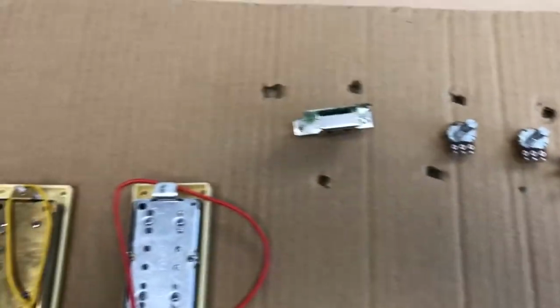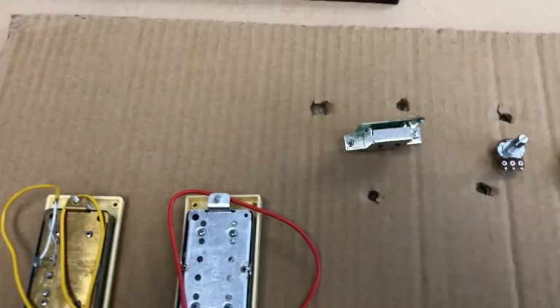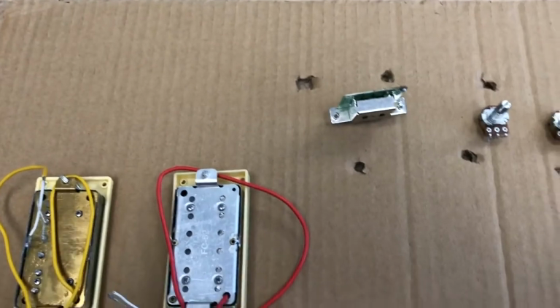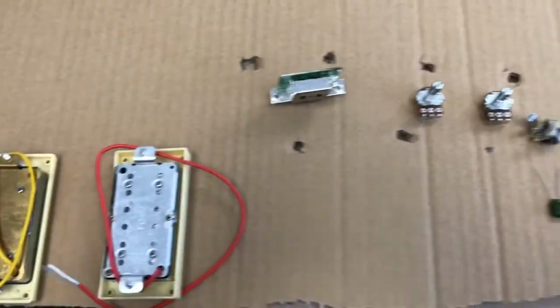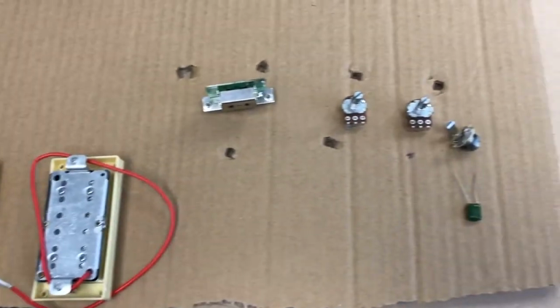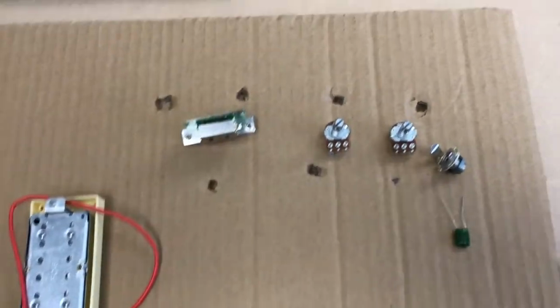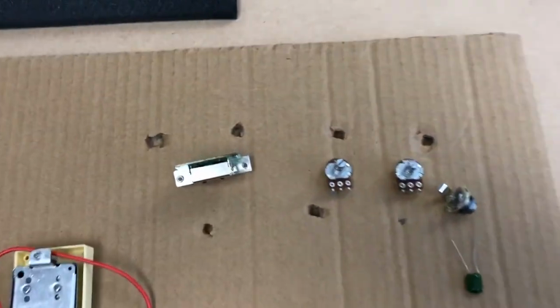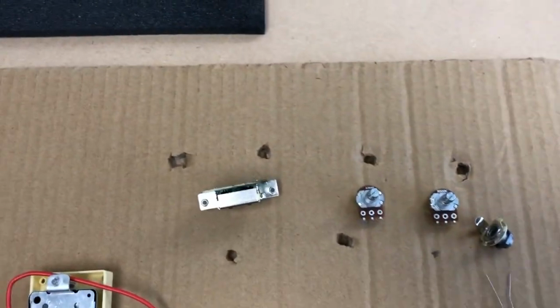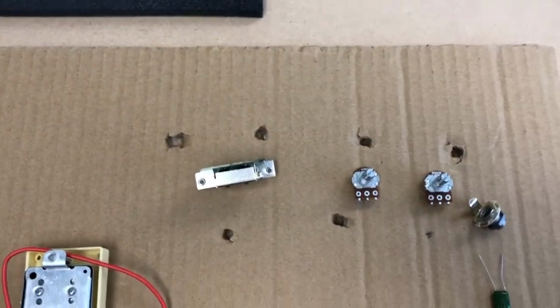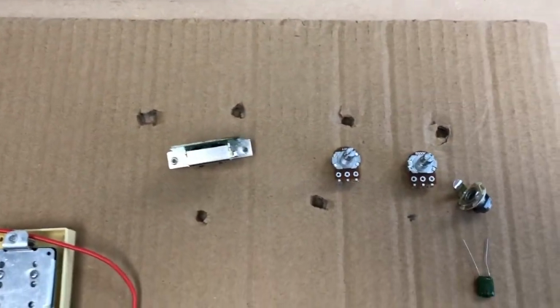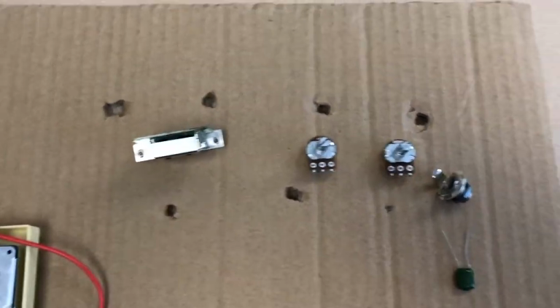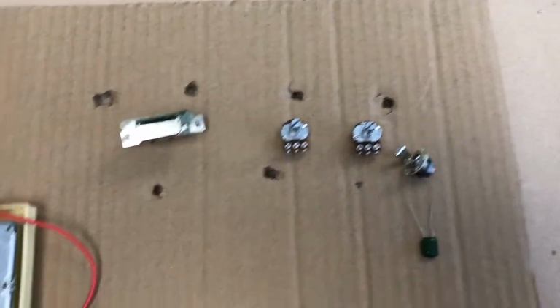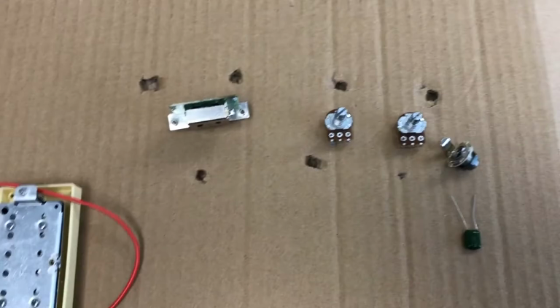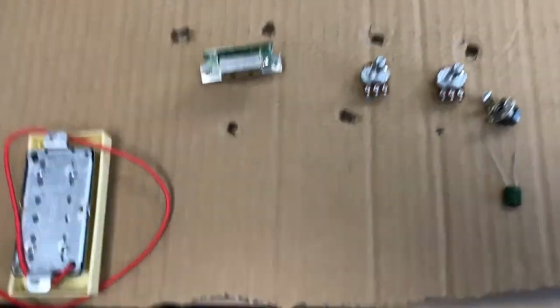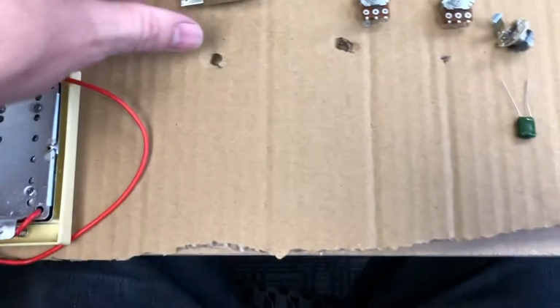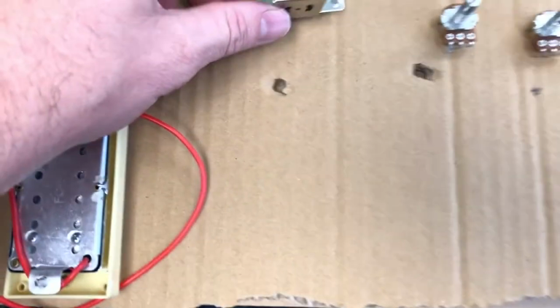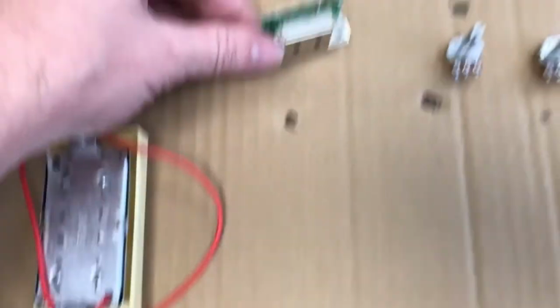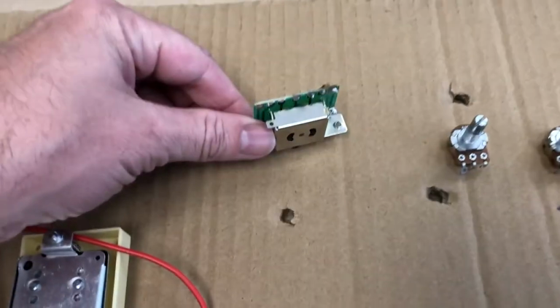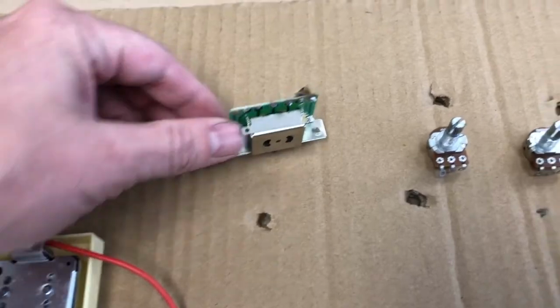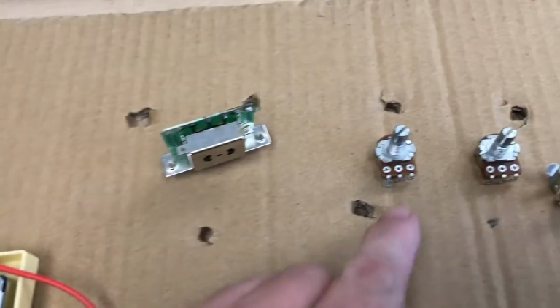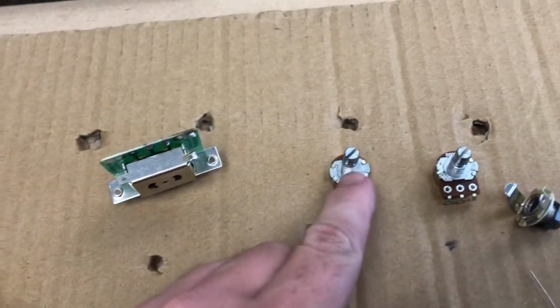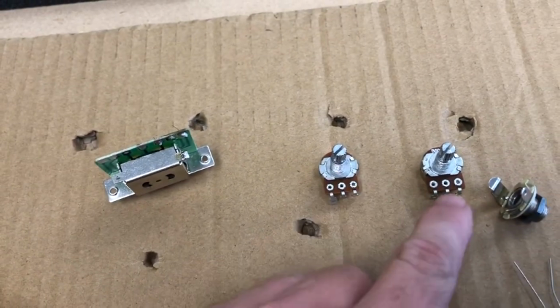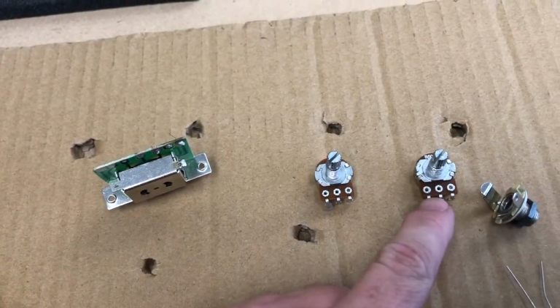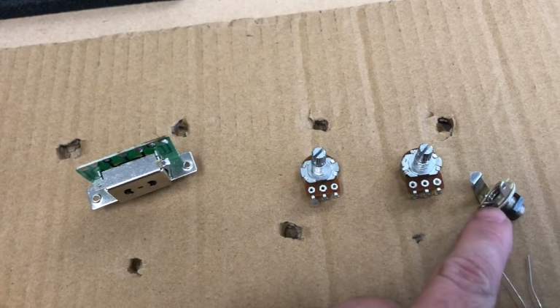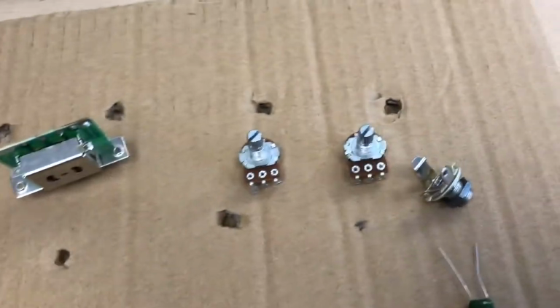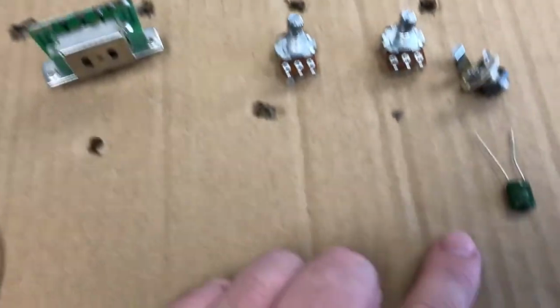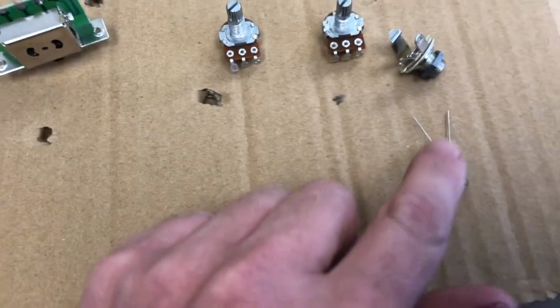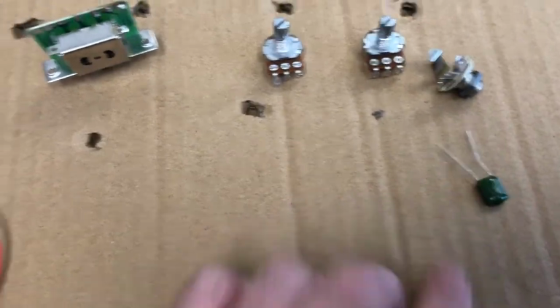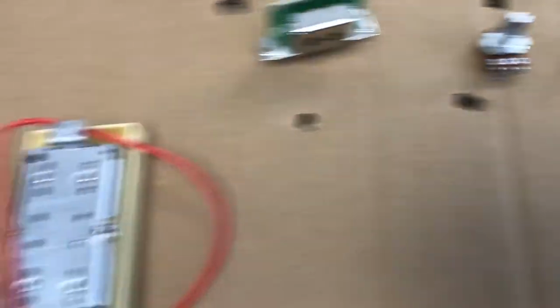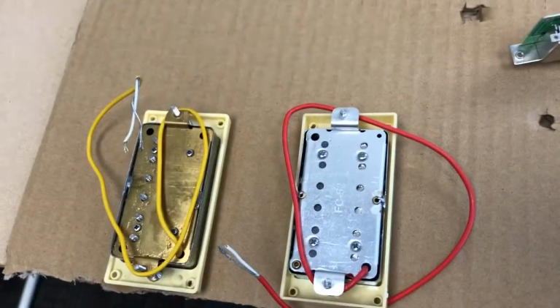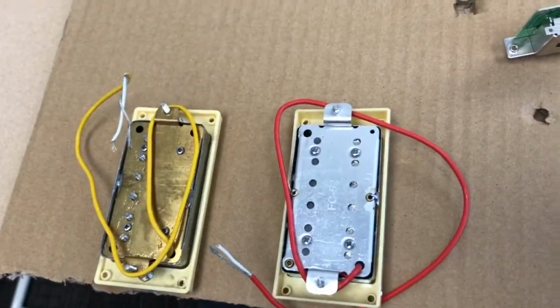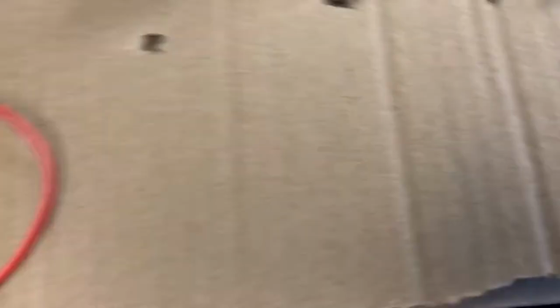I've got the components laid out here. I don't actually have one of the pickguards in stock right now, so I'm using this handy cardboard instead. We've got our three-way switch, a volume and tone pot, the output jack, the tone capacitor, and of course the pickups.